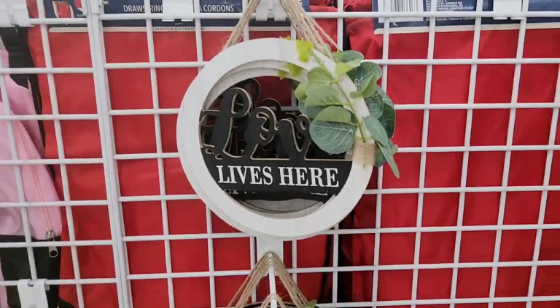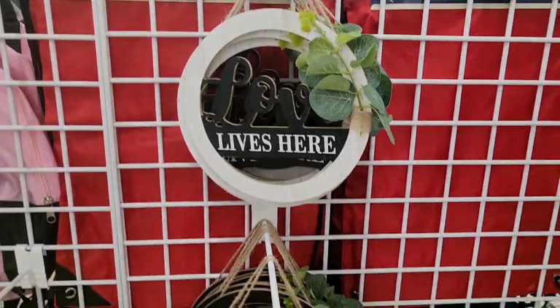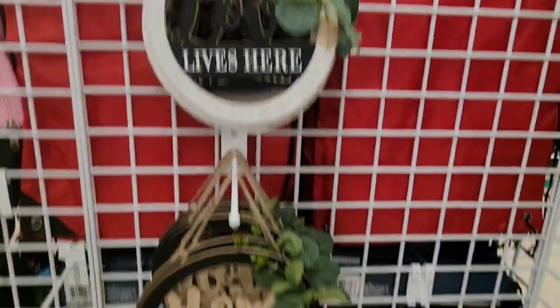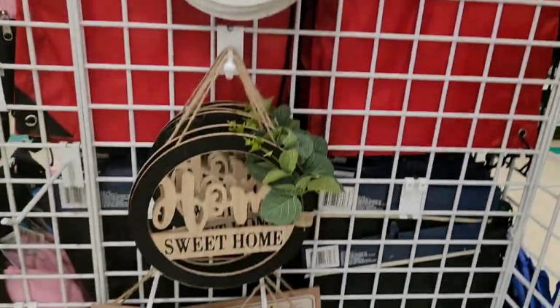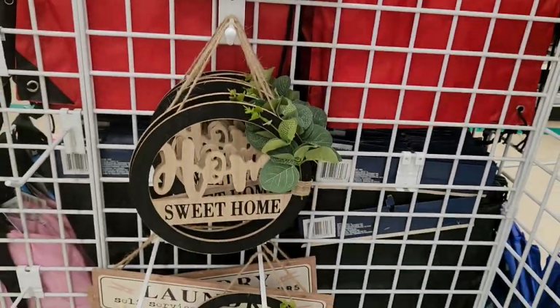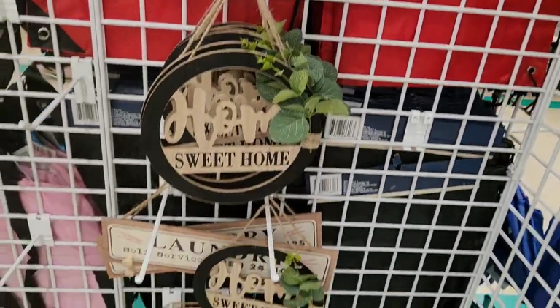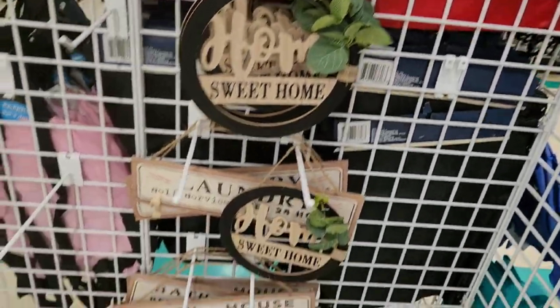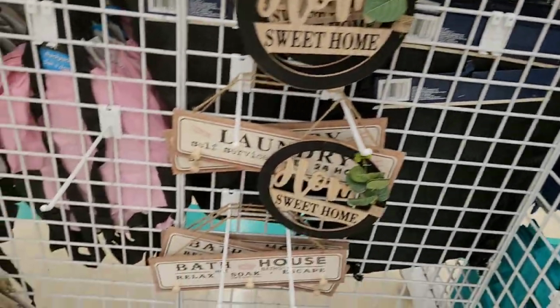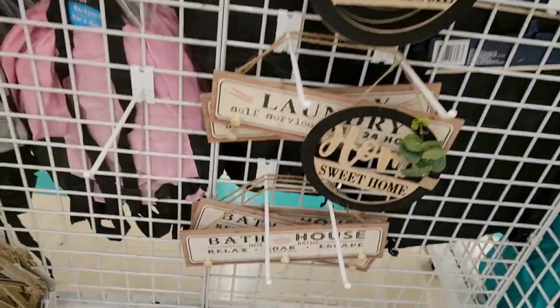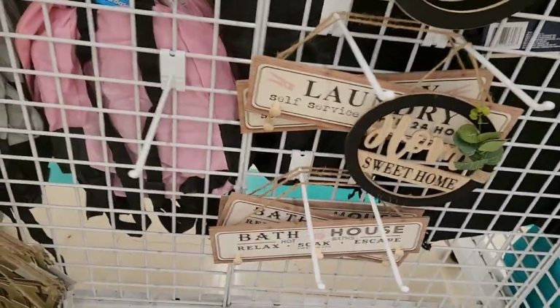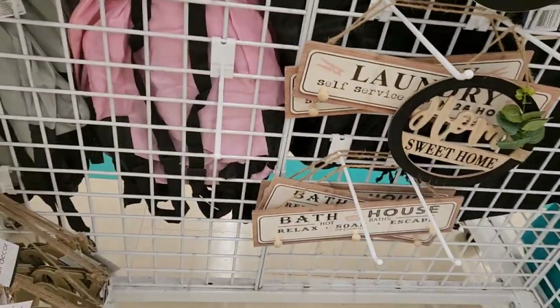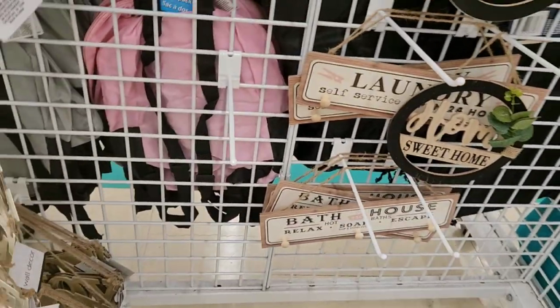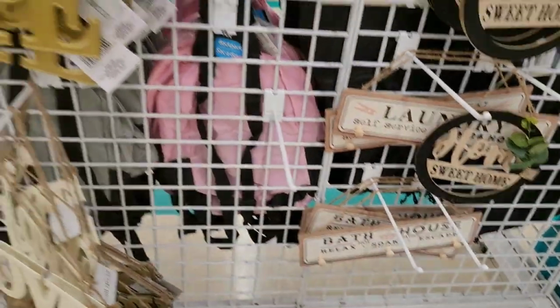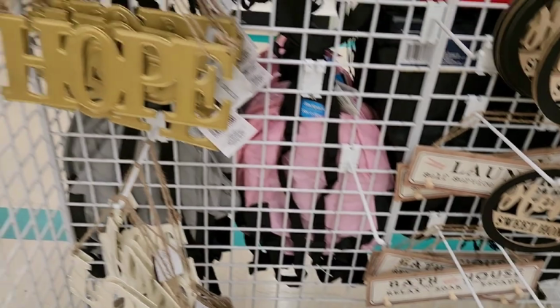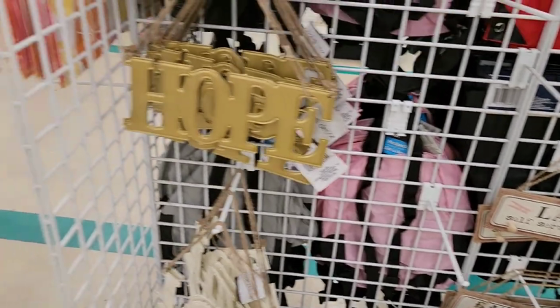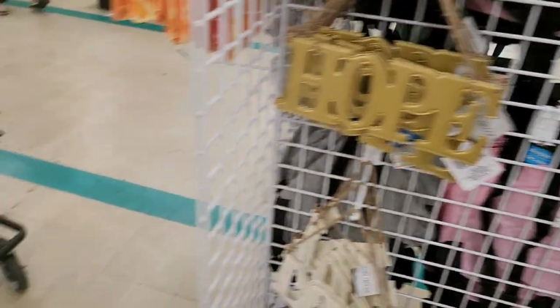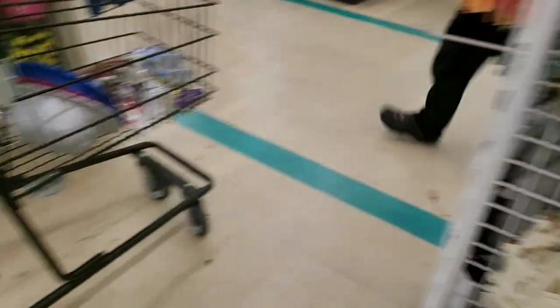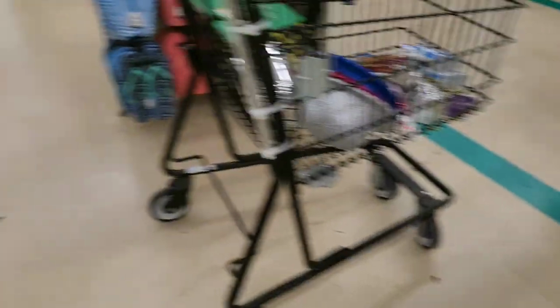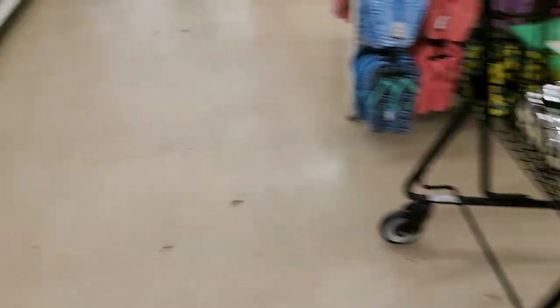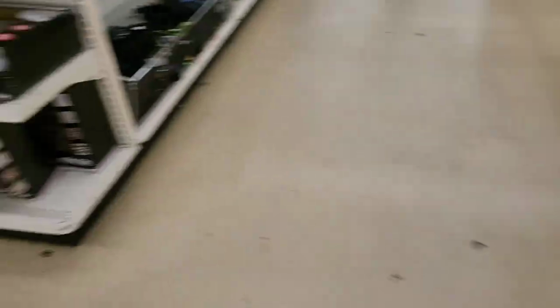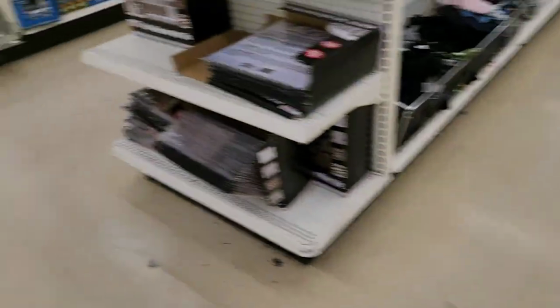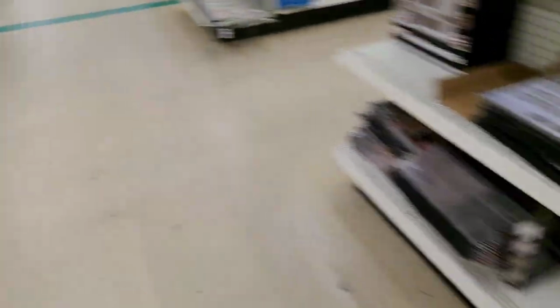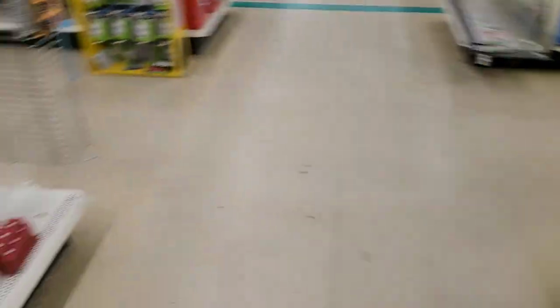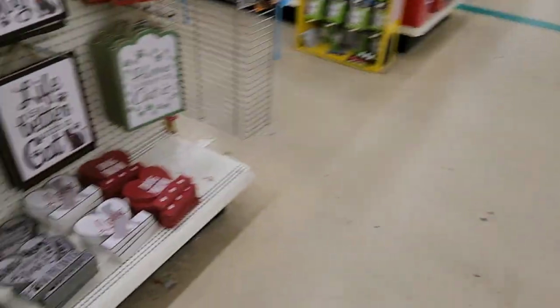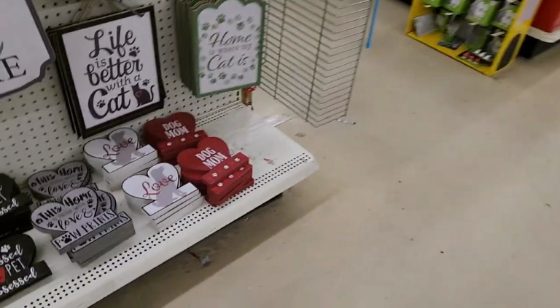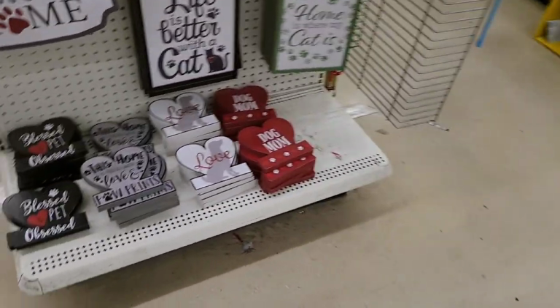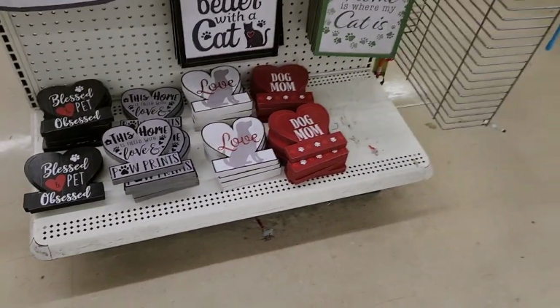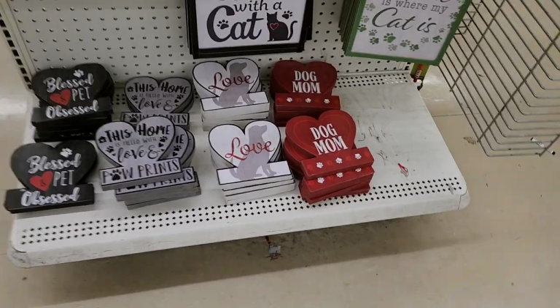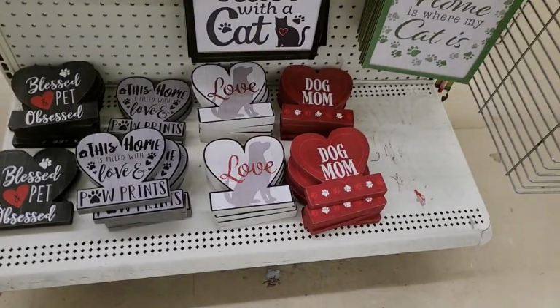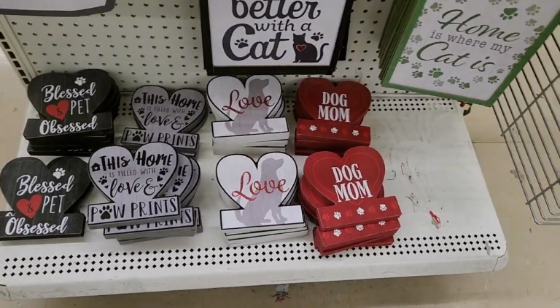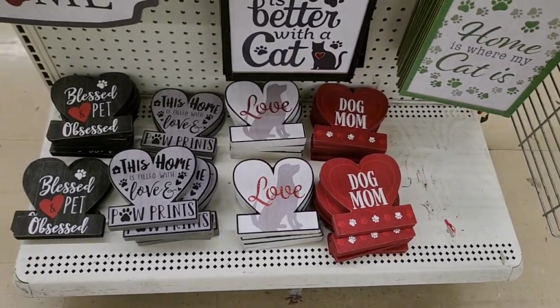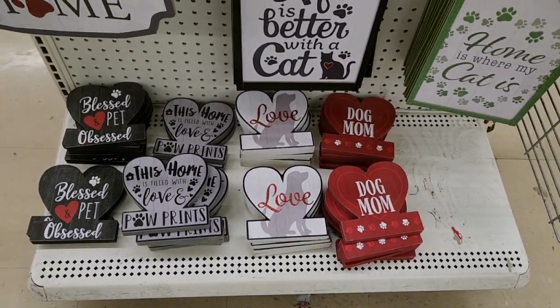Love lives here. Home sweet home. The laundry and bathroom signs. Here's for your puppy — dog mom love.